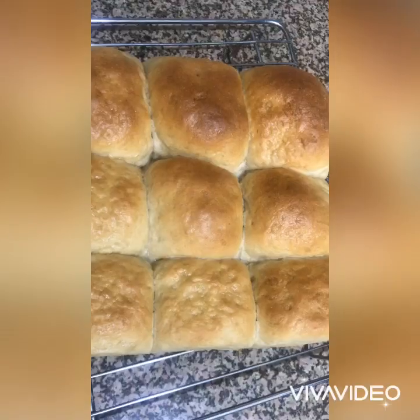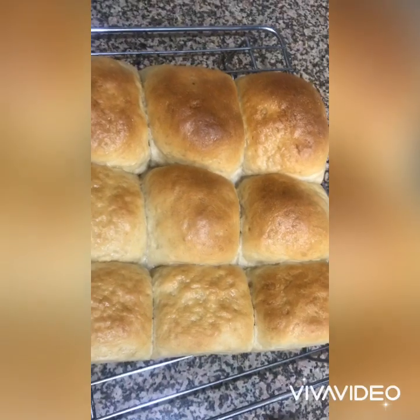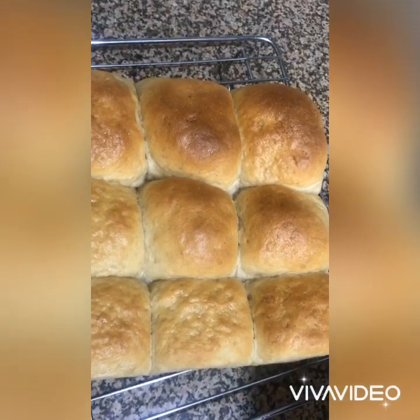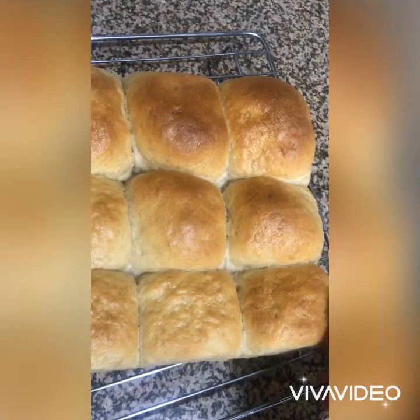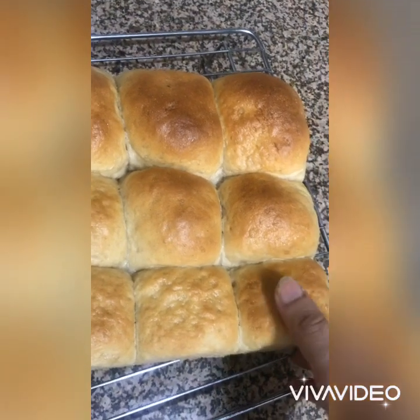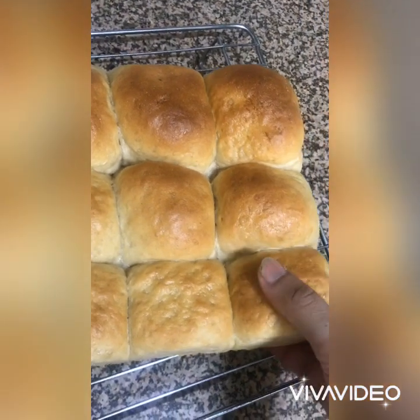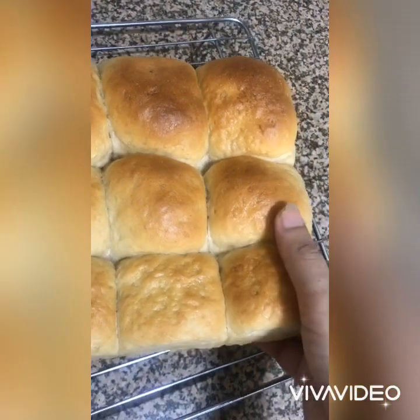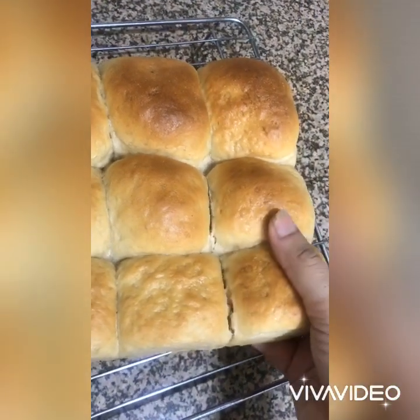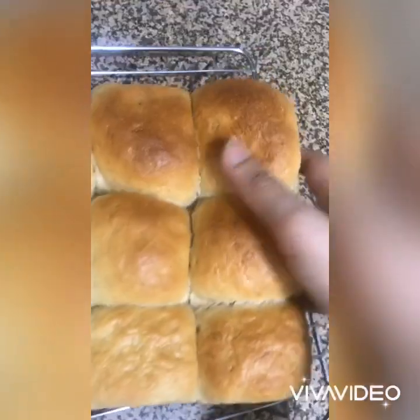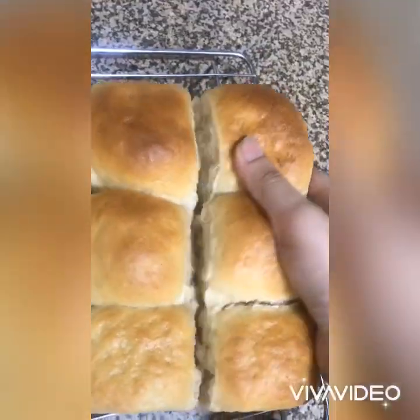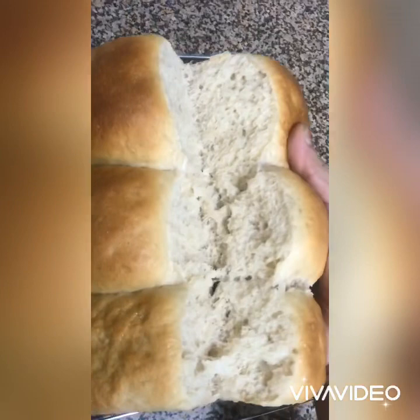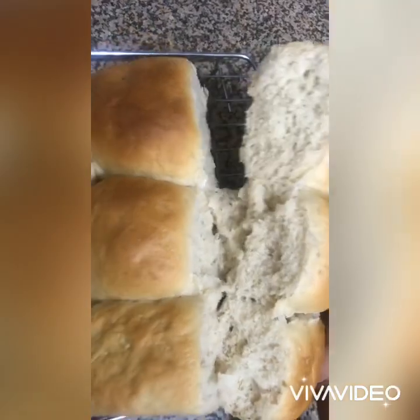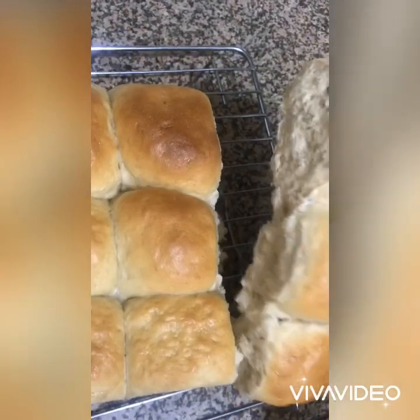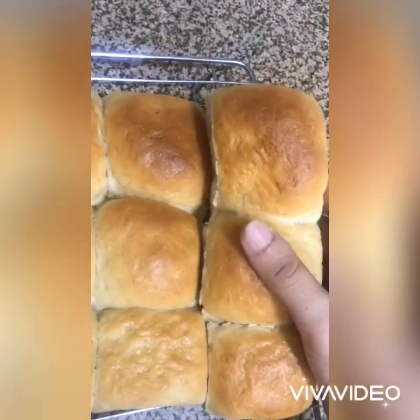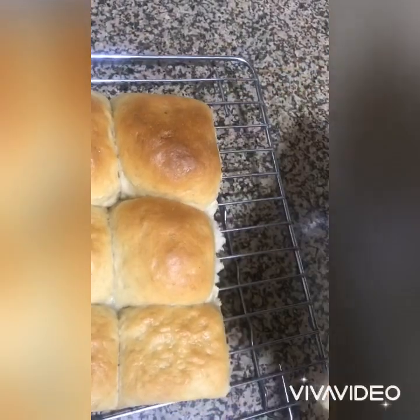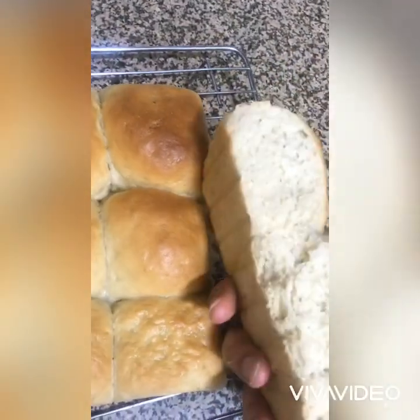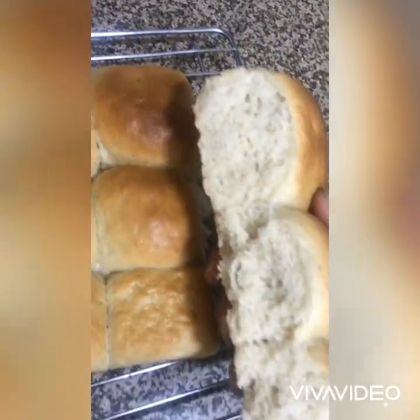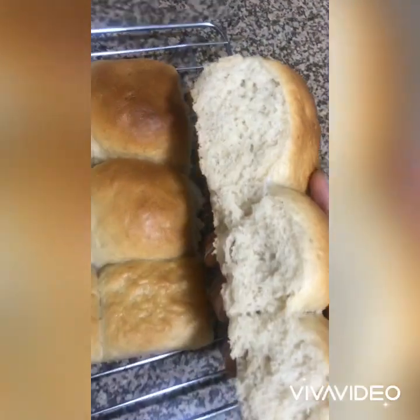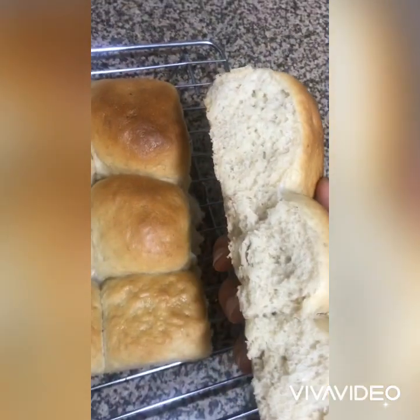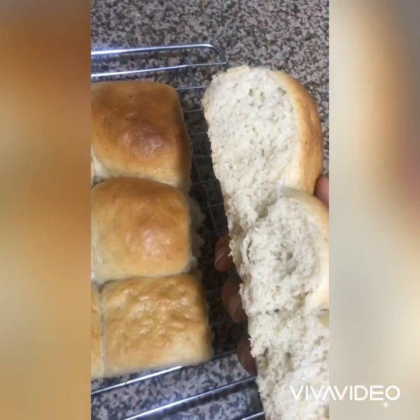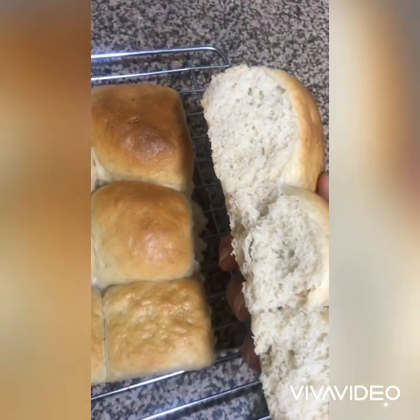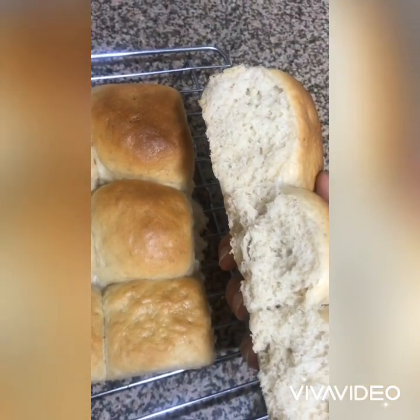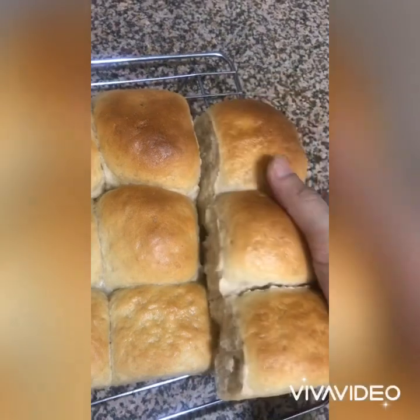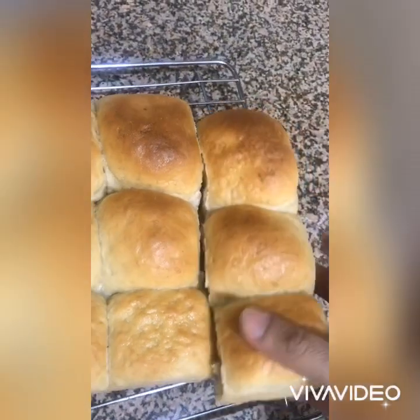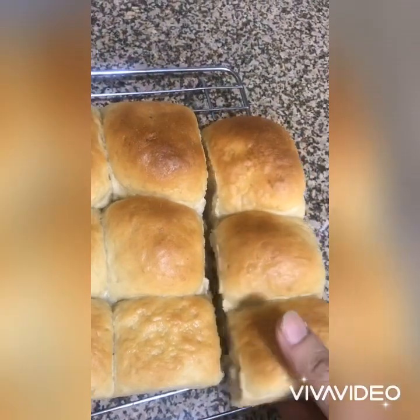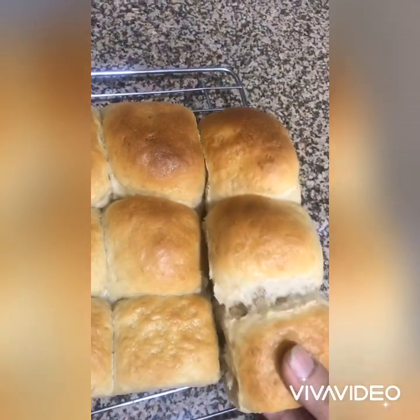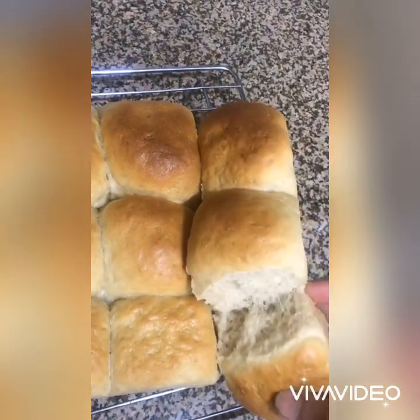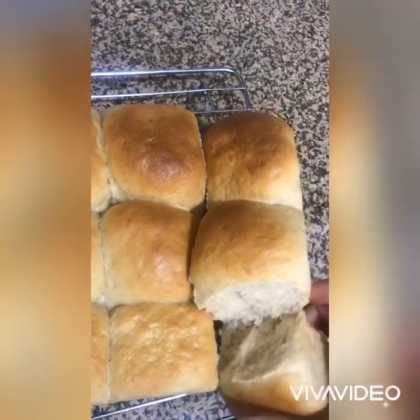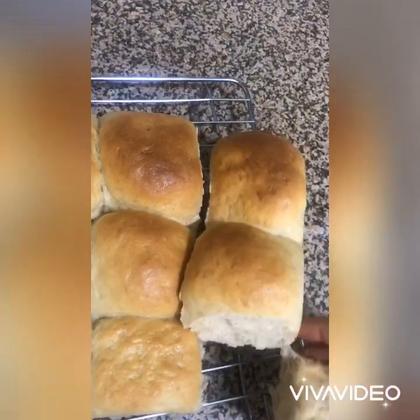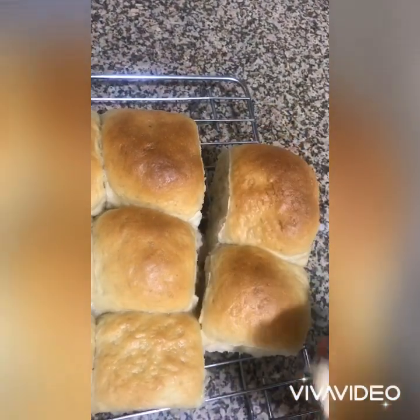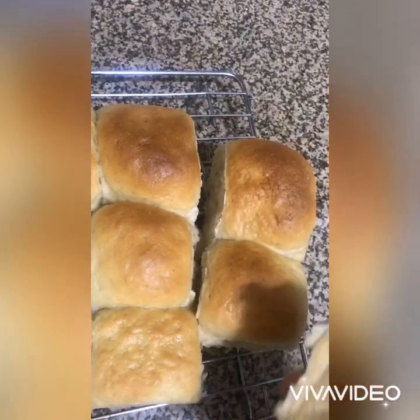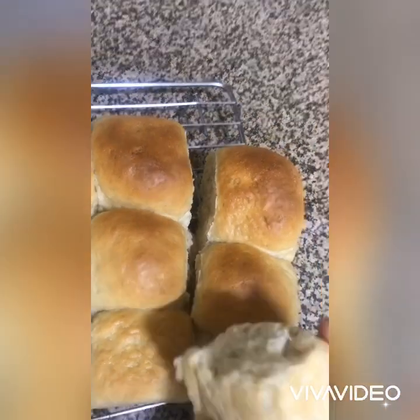The buns have cooled down completely. See guys, they can be pulled apart effortlessly, have baked perfectly from the center, and are light and airy like cotton balls.